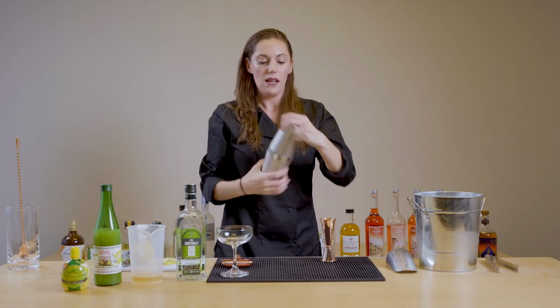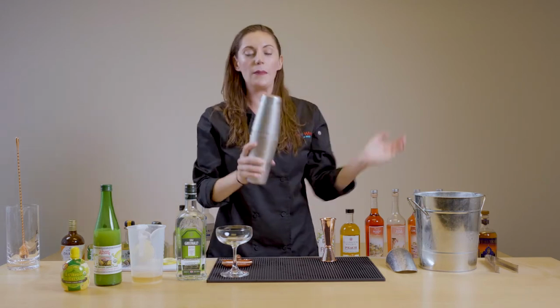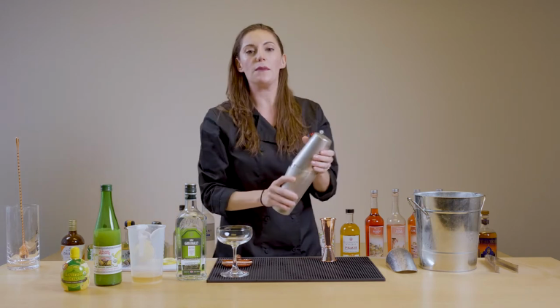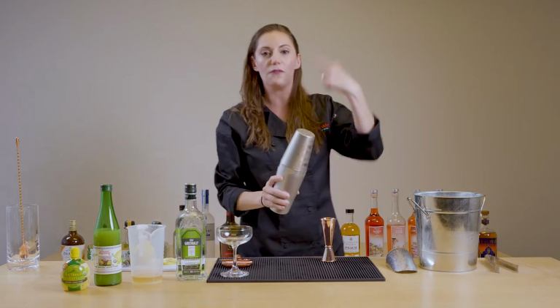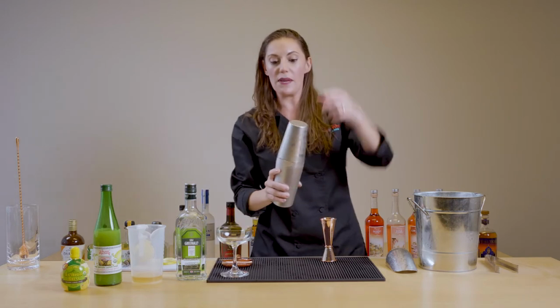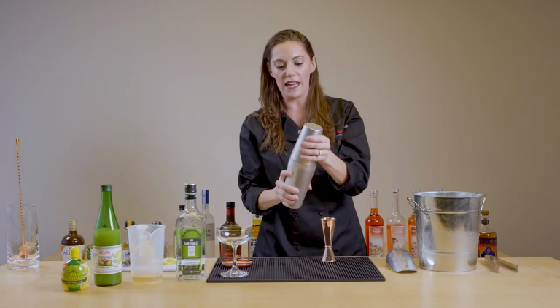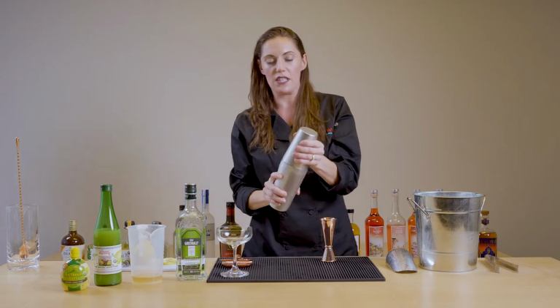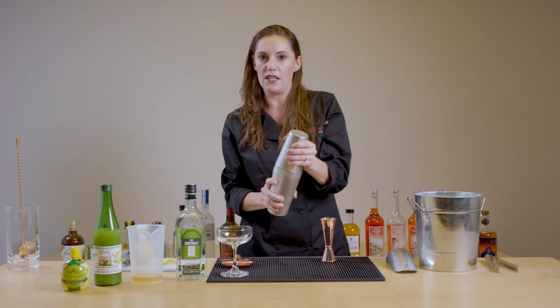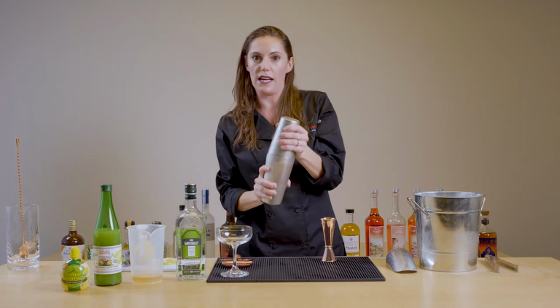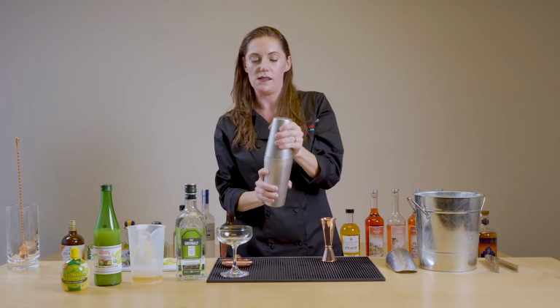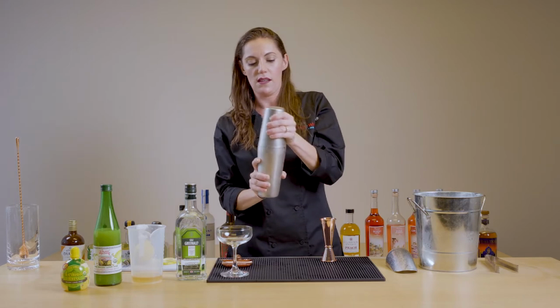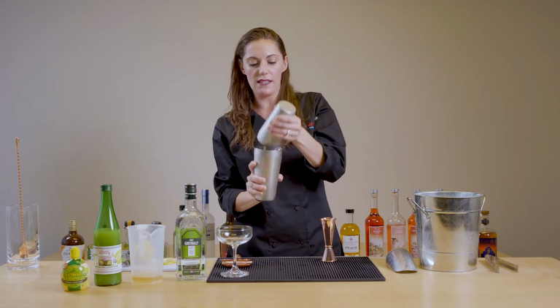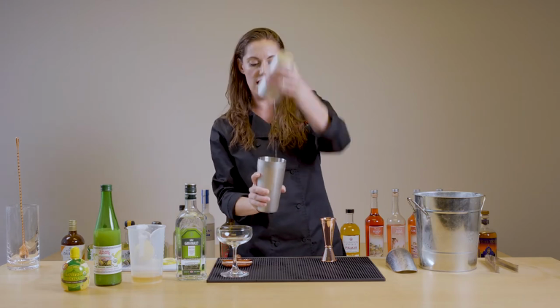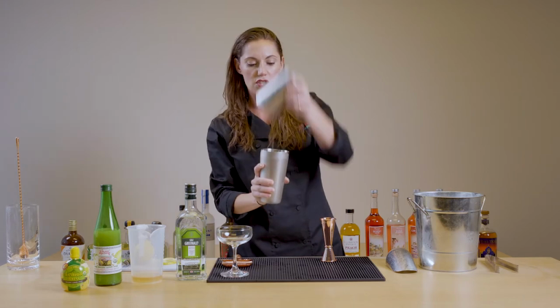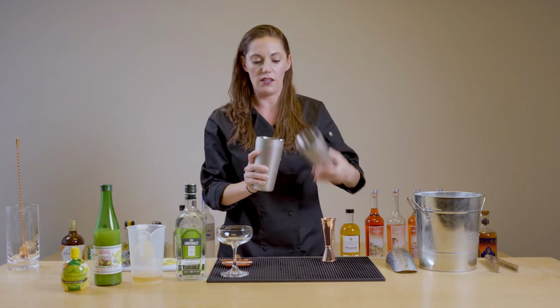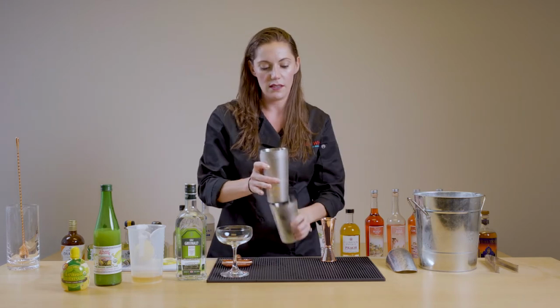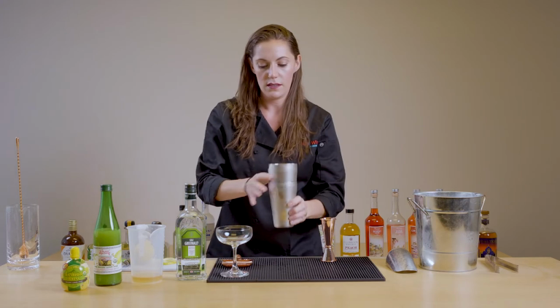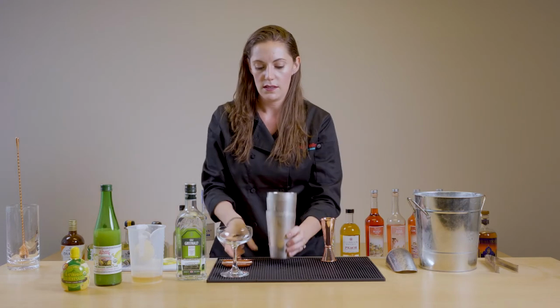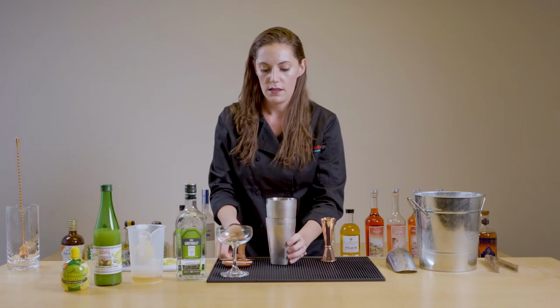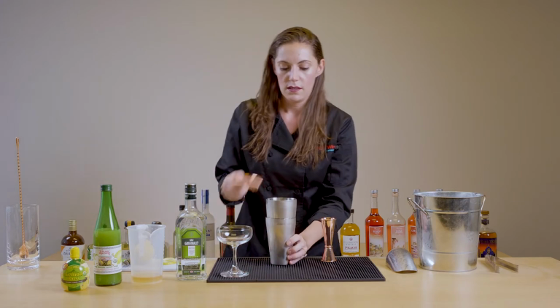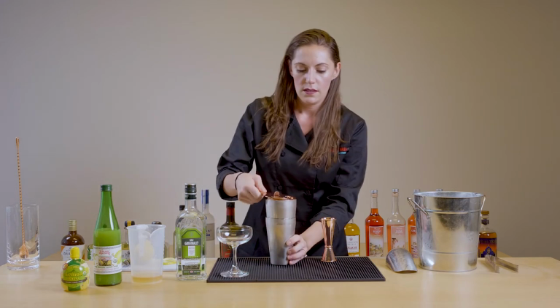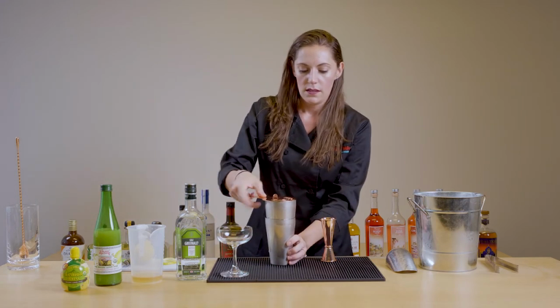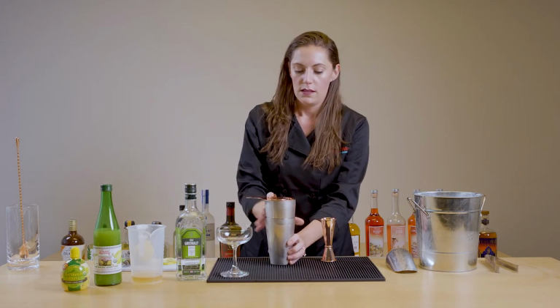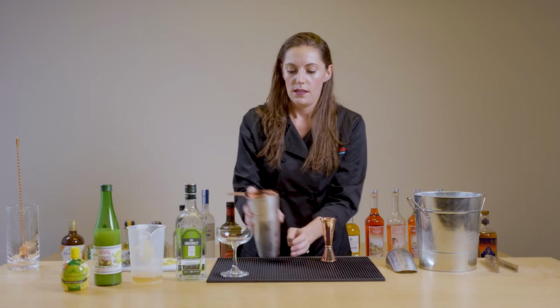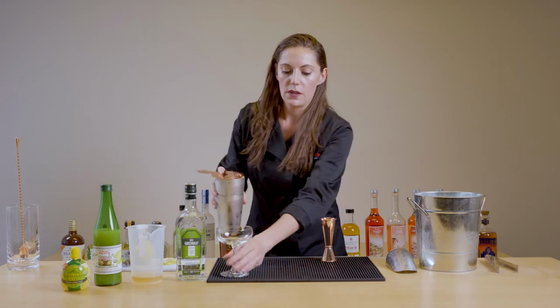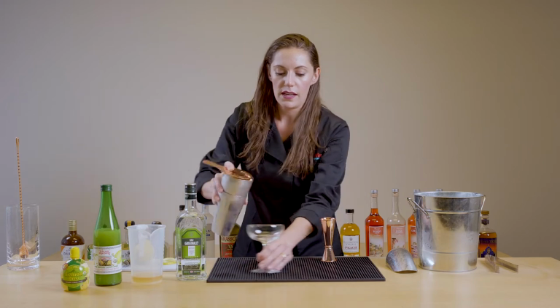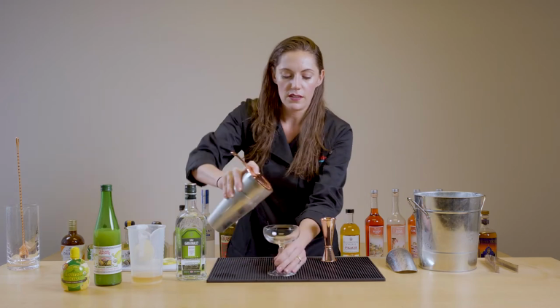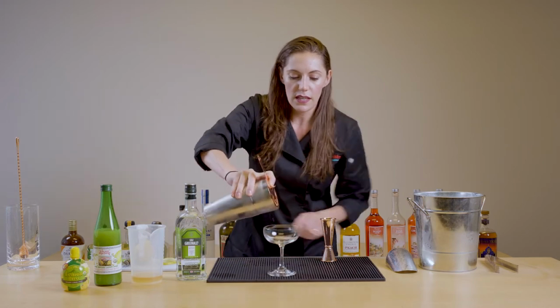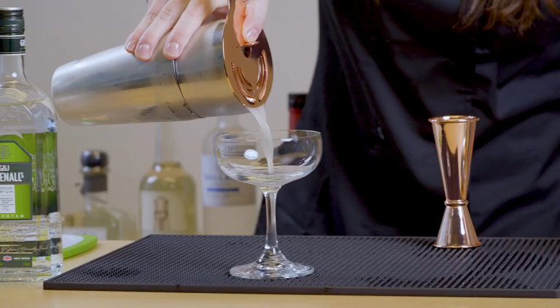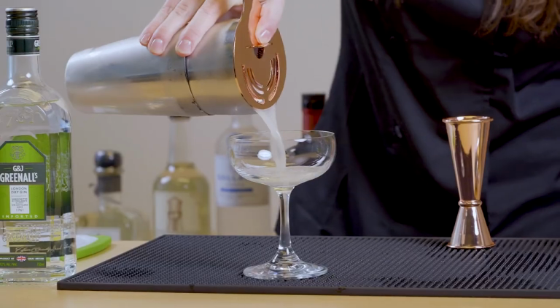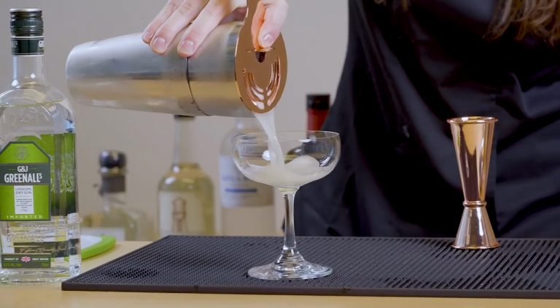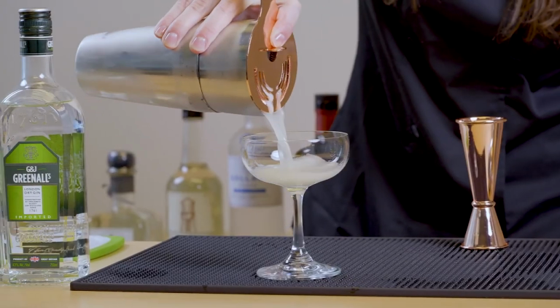Remember you want to be flipping that ice through the tin so it gets nice and chilled. Then we'll go ahead and strain into our coupe glass.